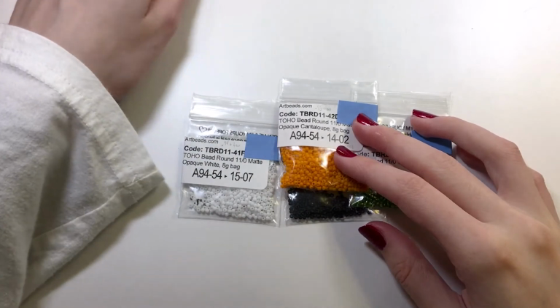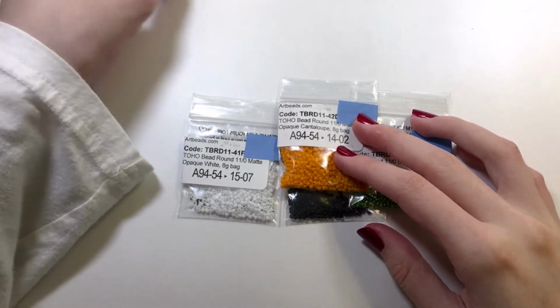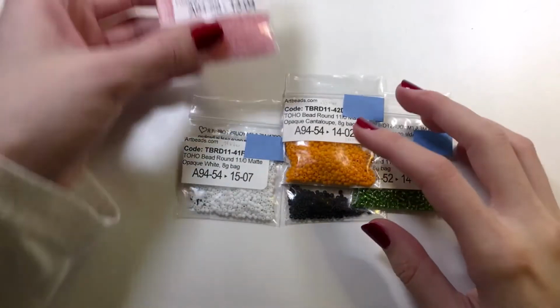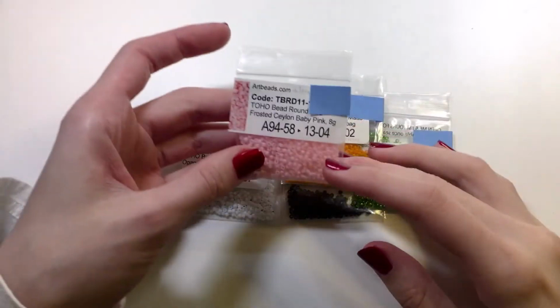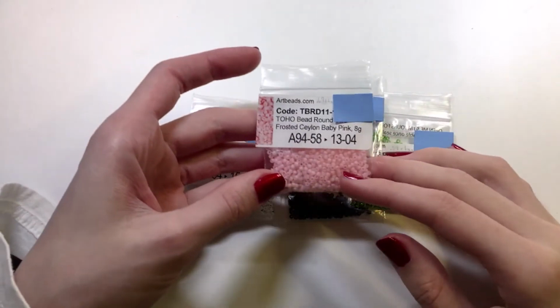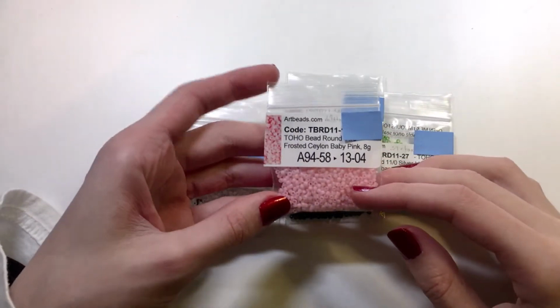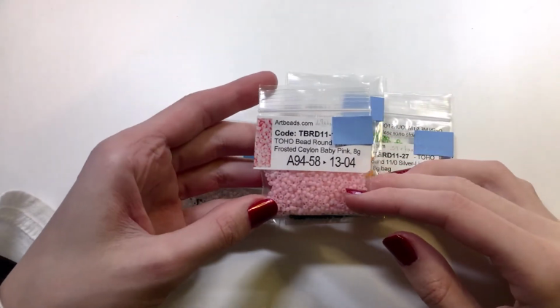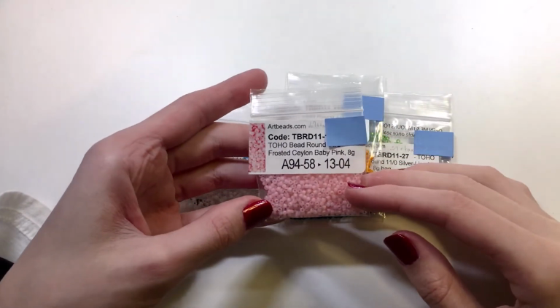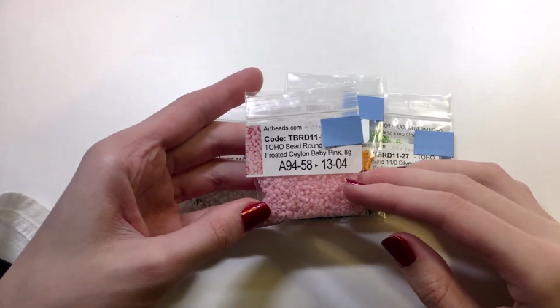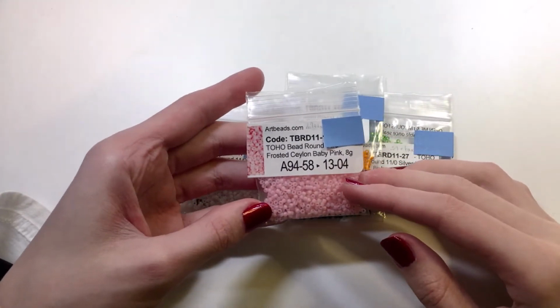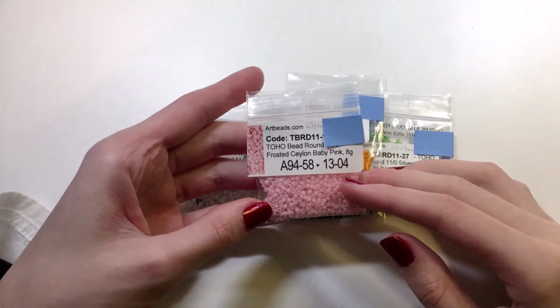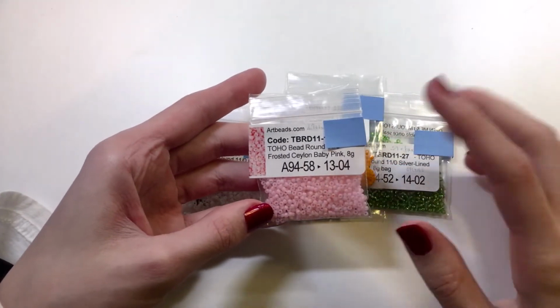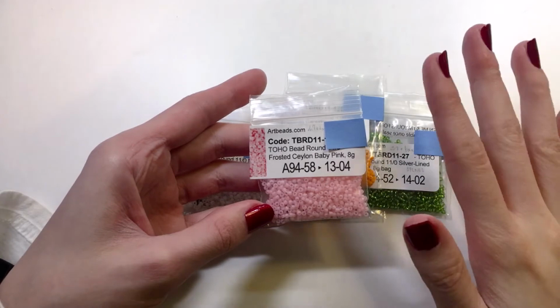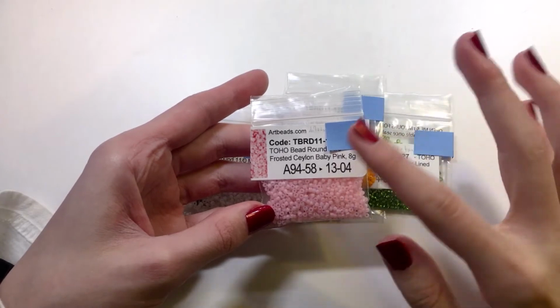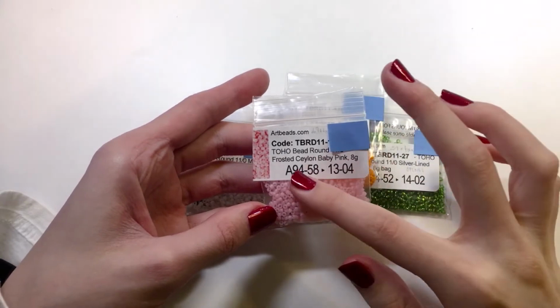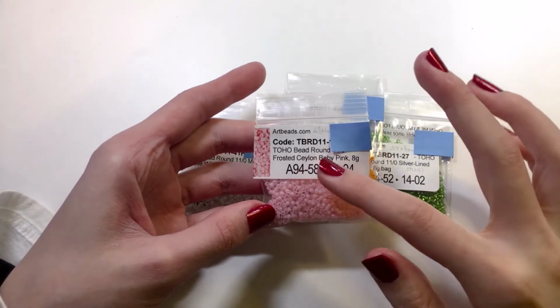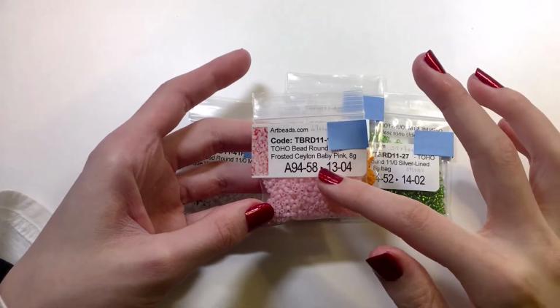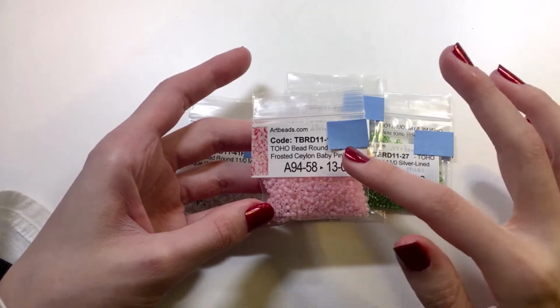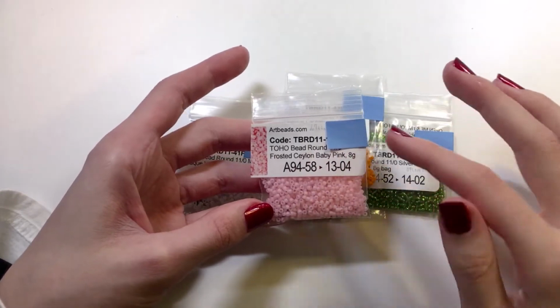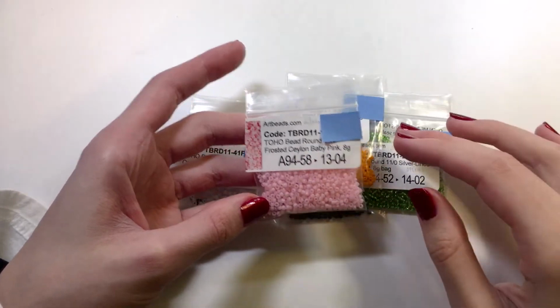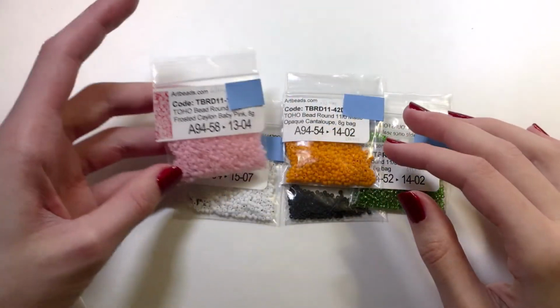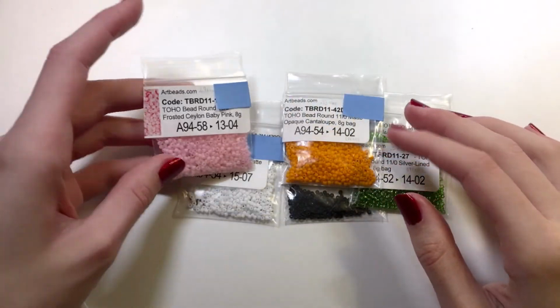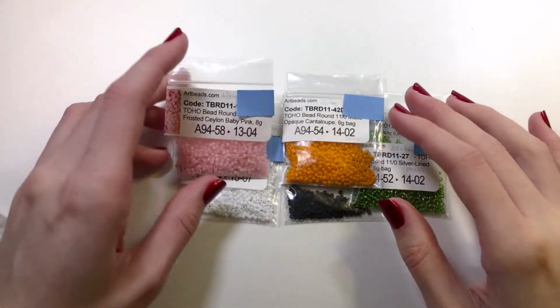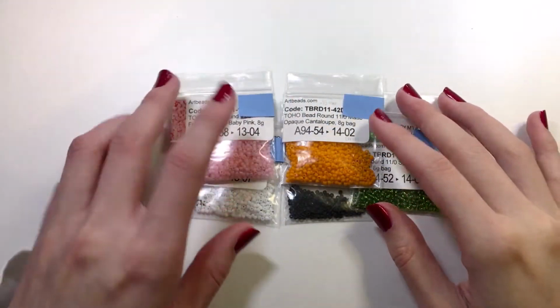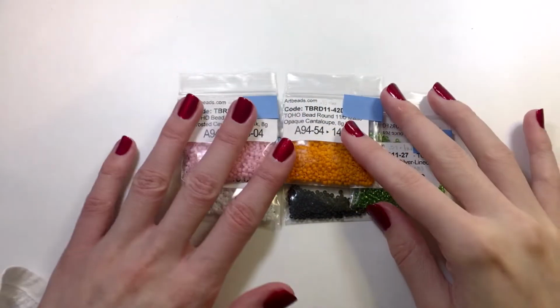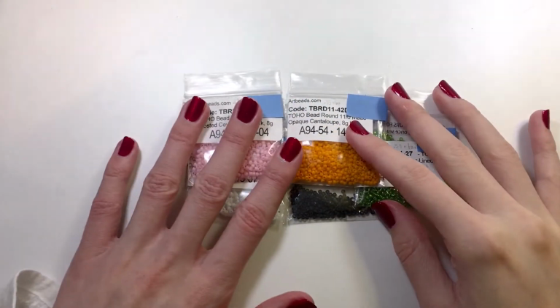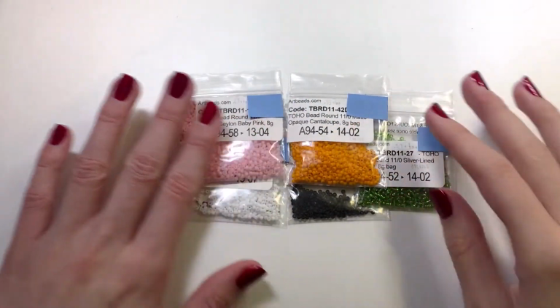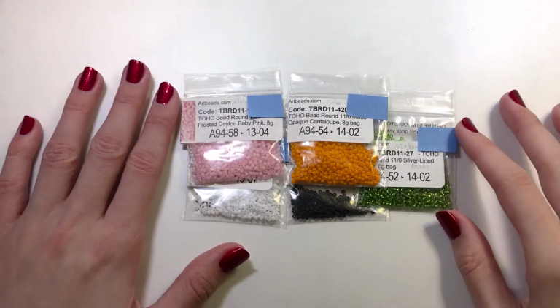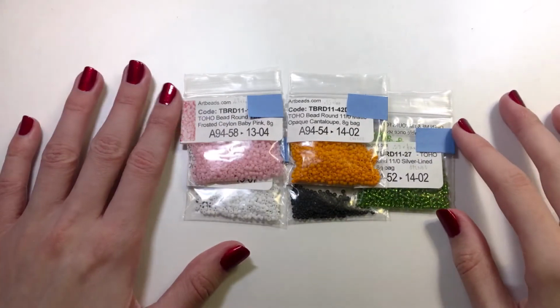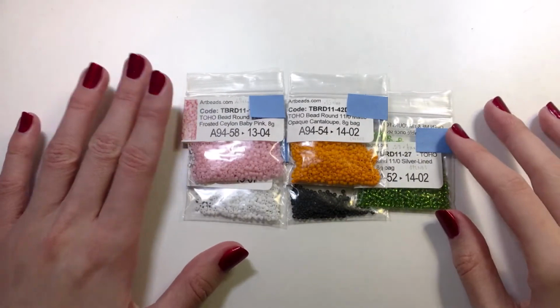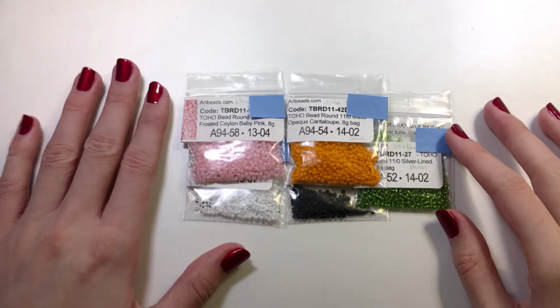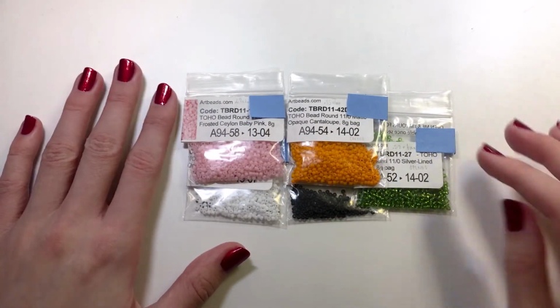And then you need the Toho Bead Round 11-0 Frosted Ceylon Baby Pink. That will be for his little cheeks. So now let me show you the graph you'll need.